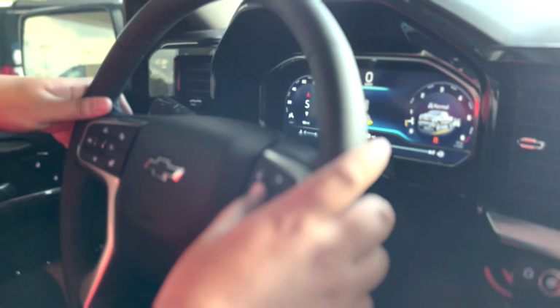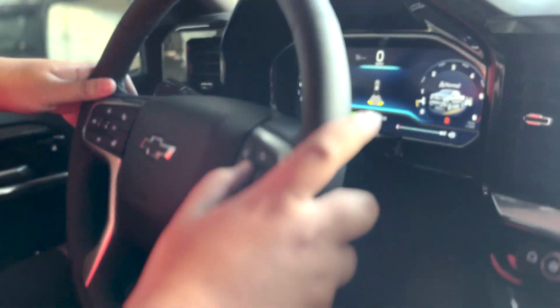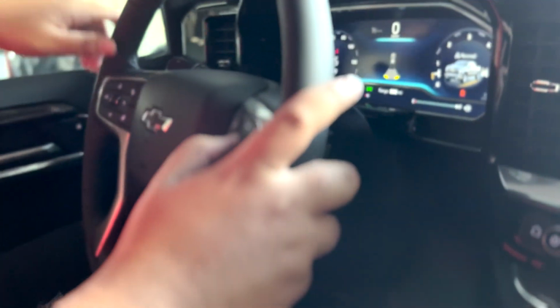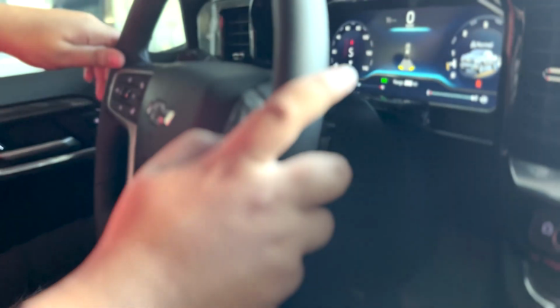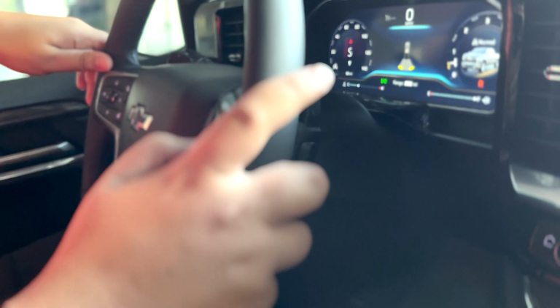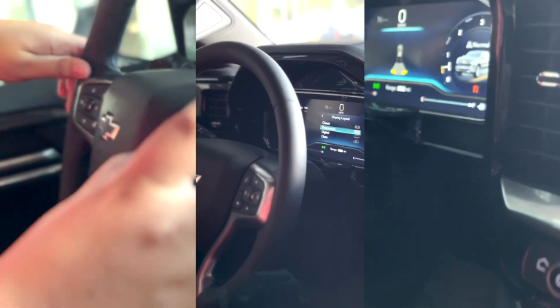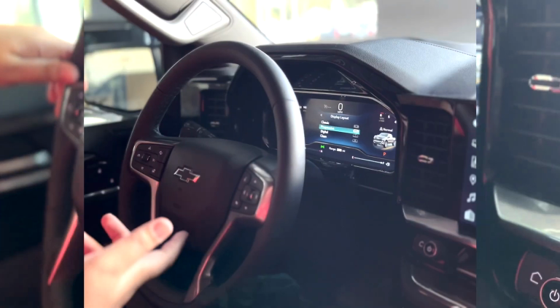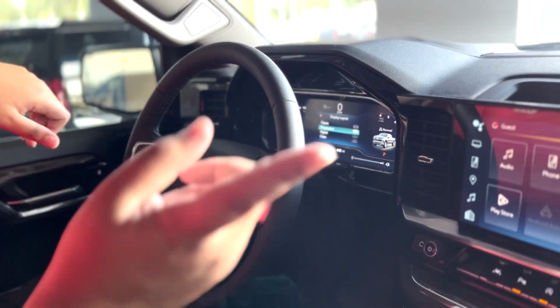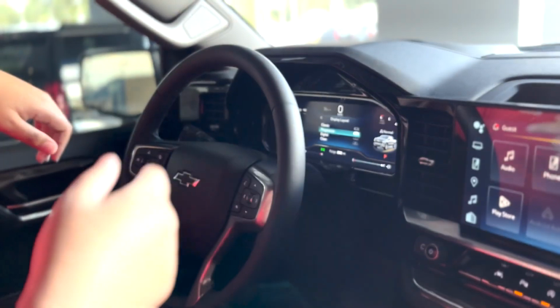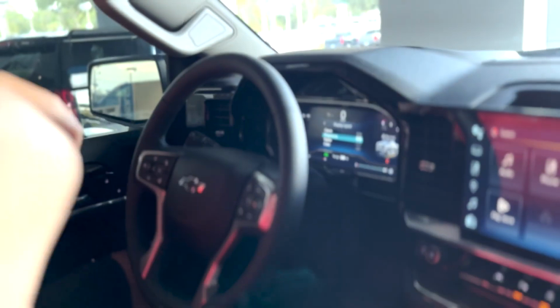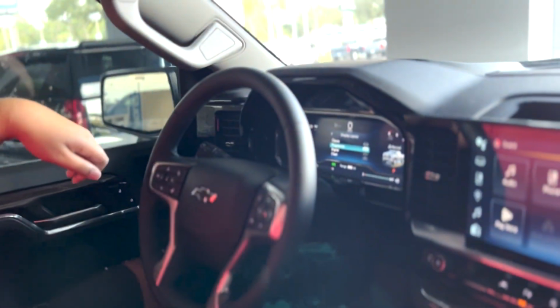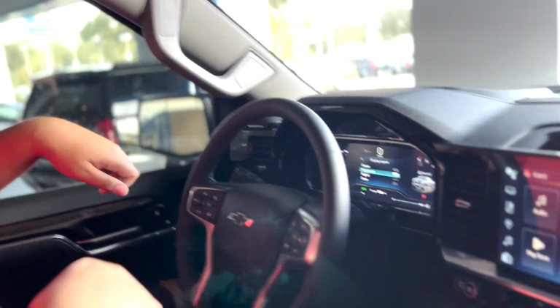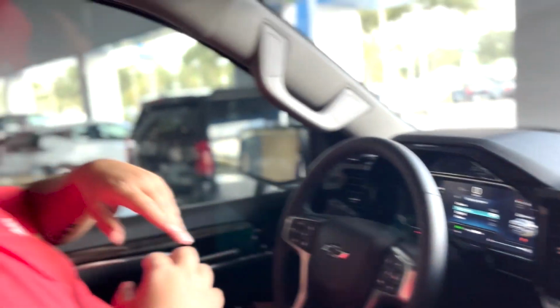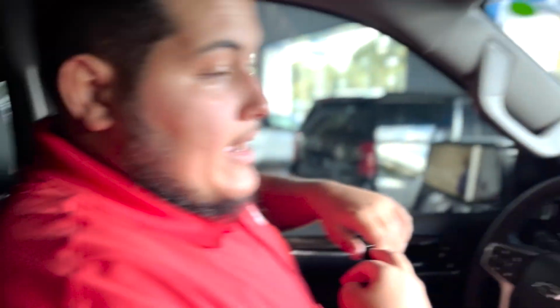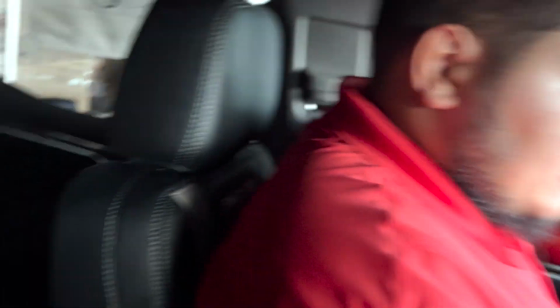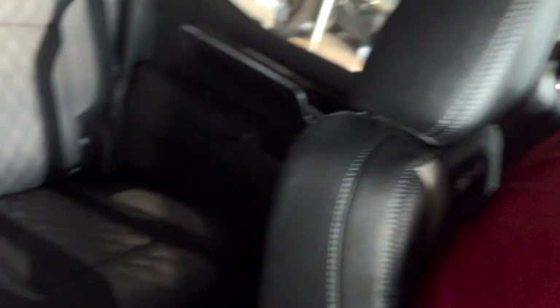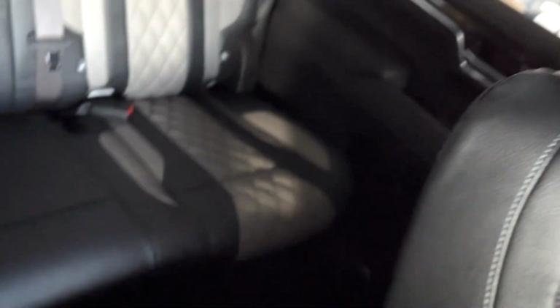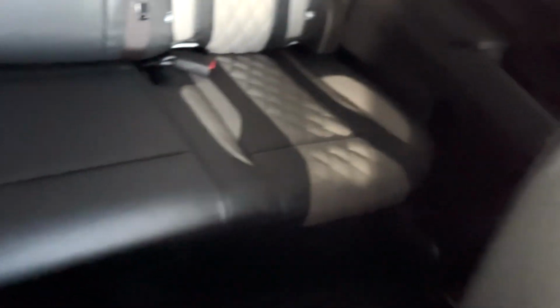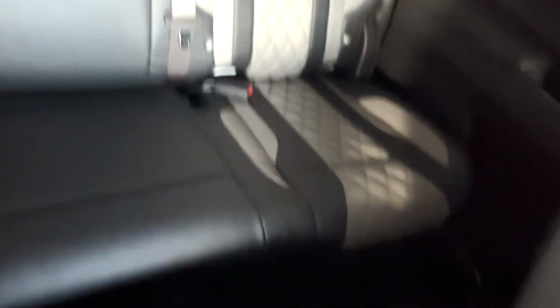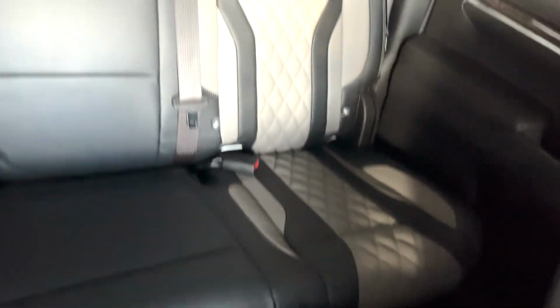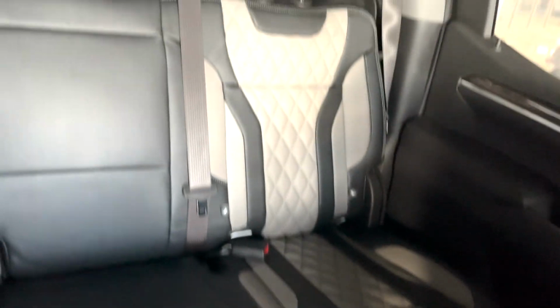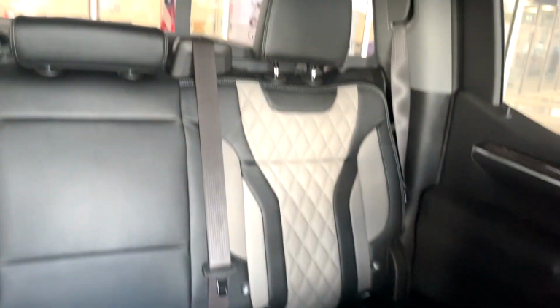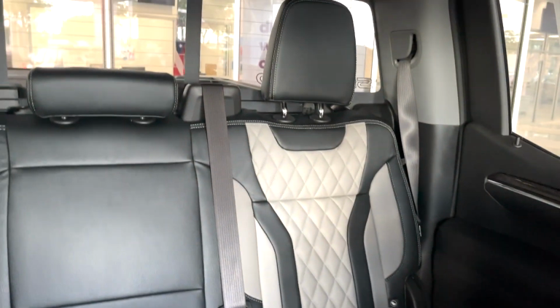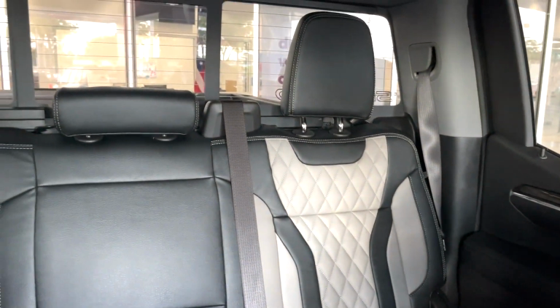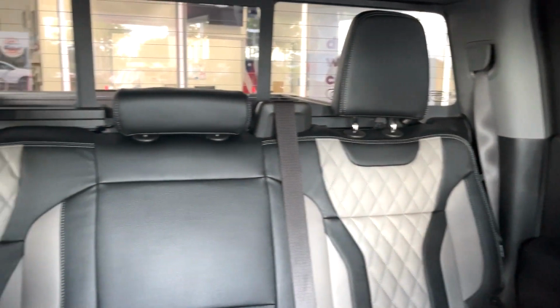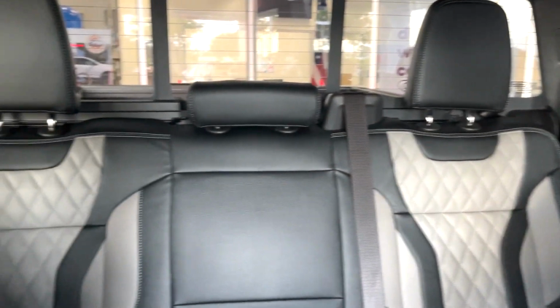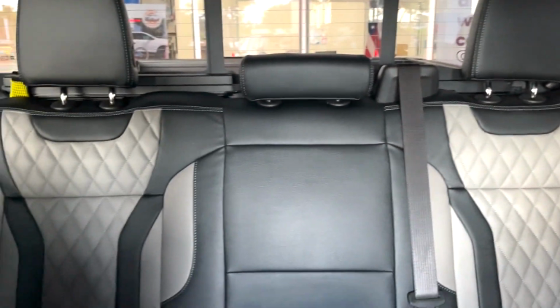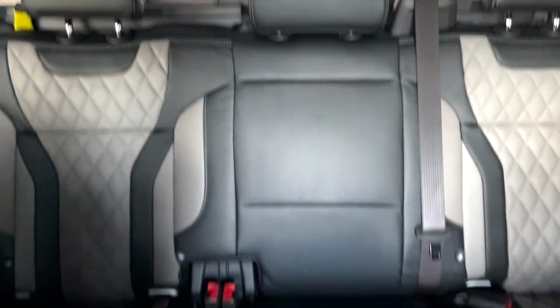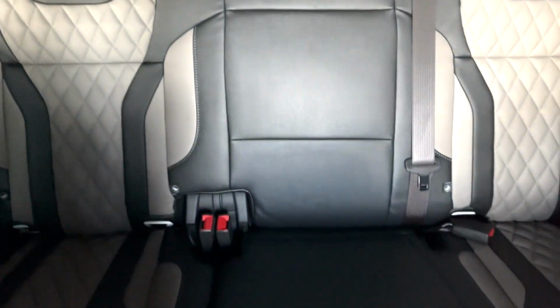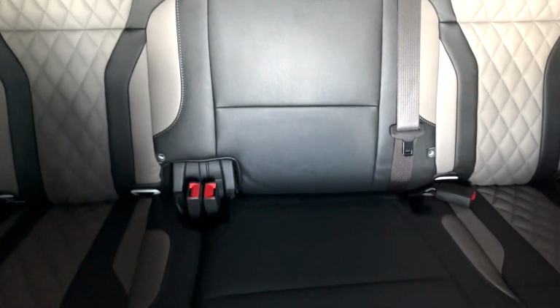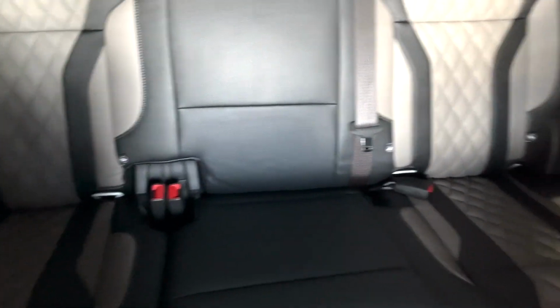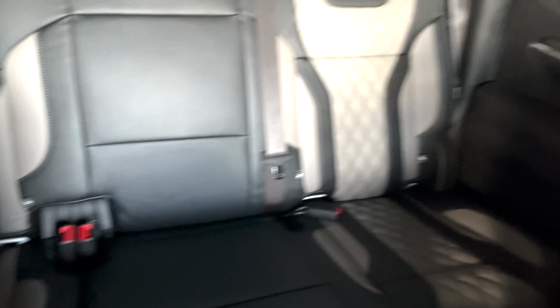The display up front is fully digital. Blind spot sensors are in the mirrors. And if we take a look at the back, we can see those leather seats all across the inside, which are a specific design unique to the Sherrod Signature Edition.